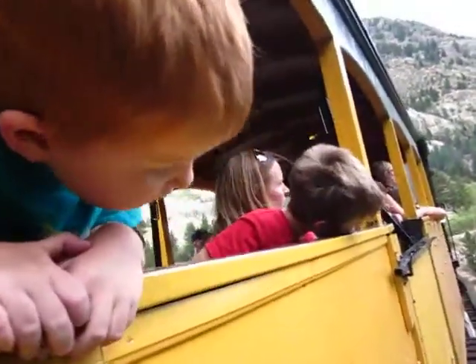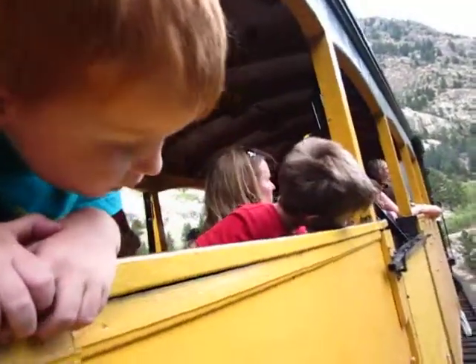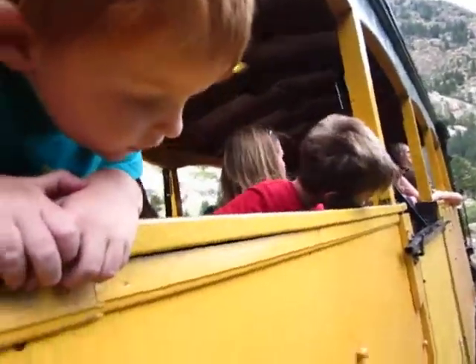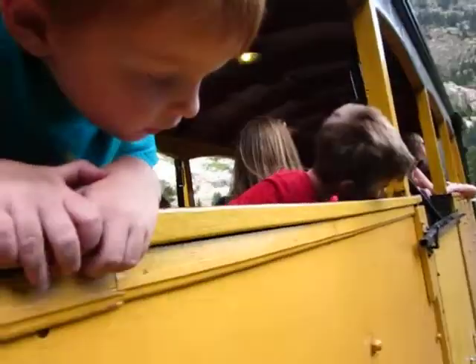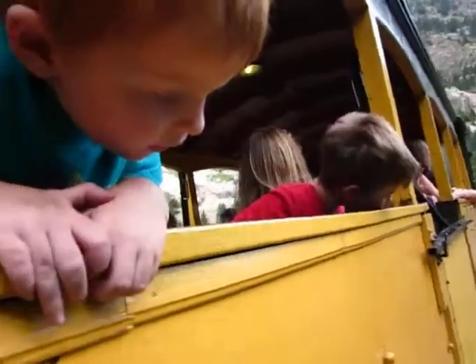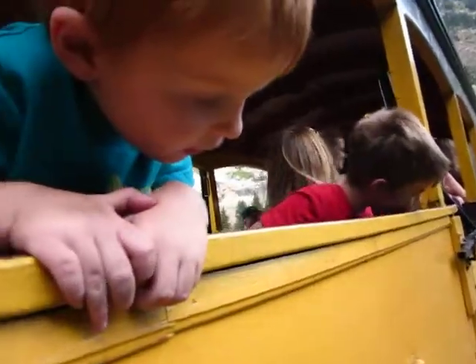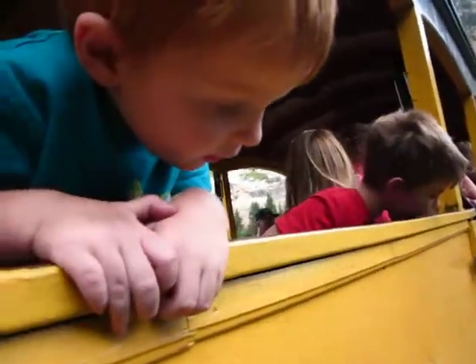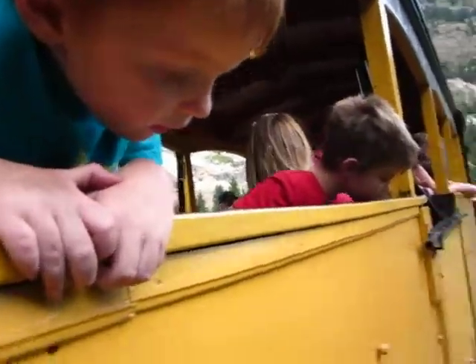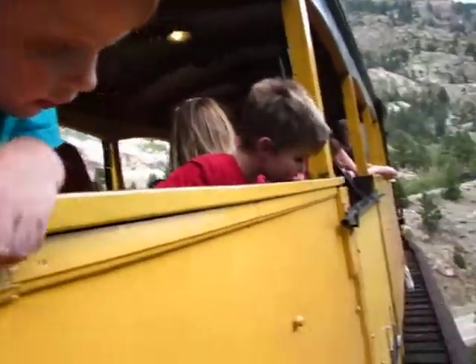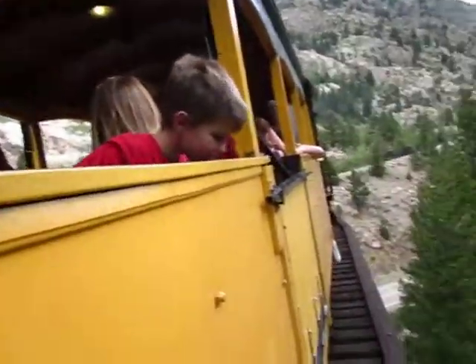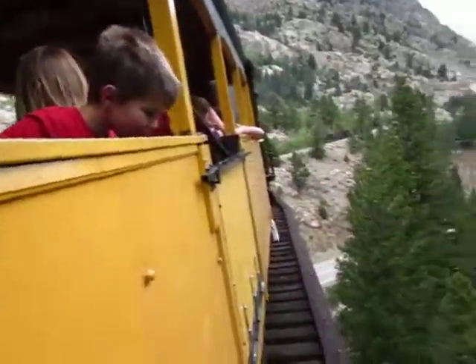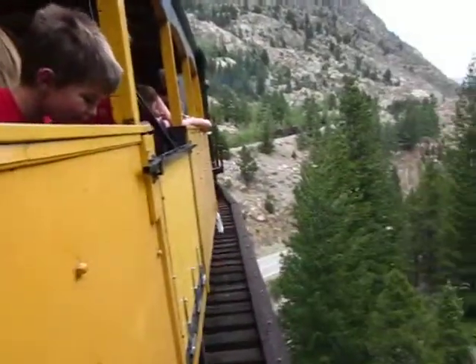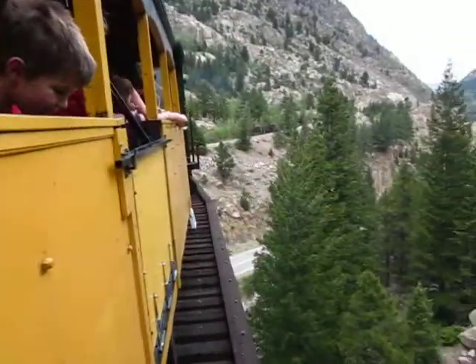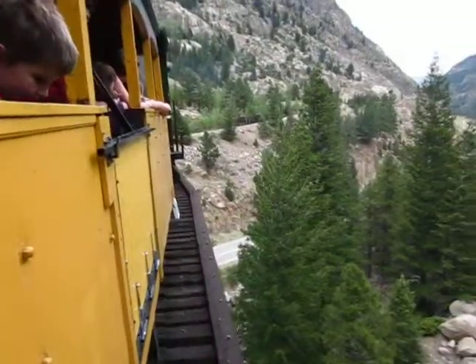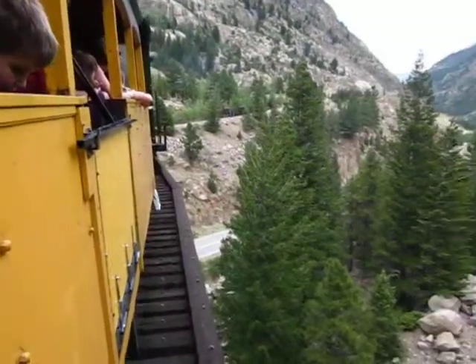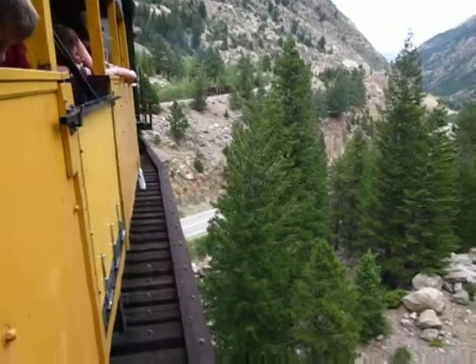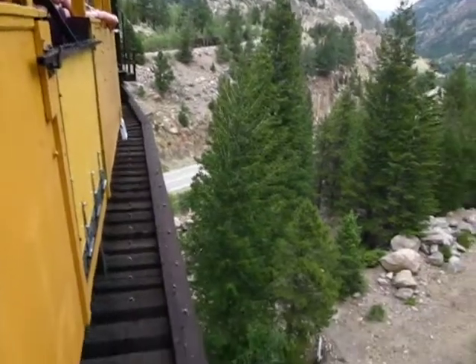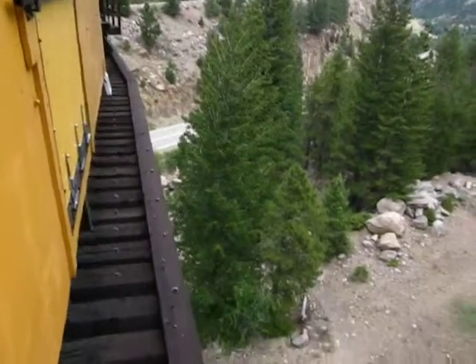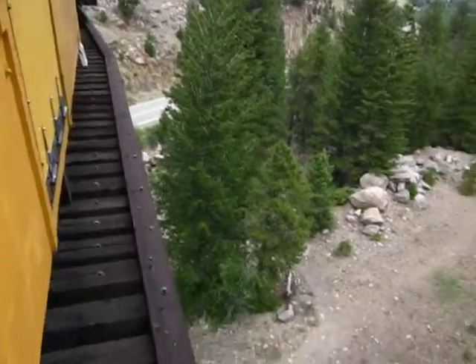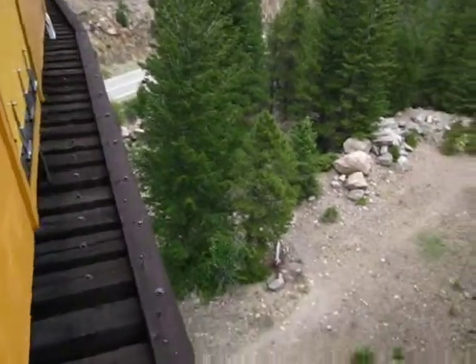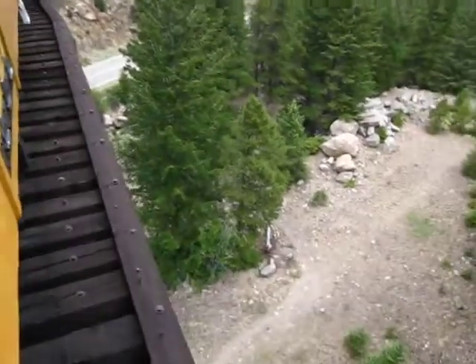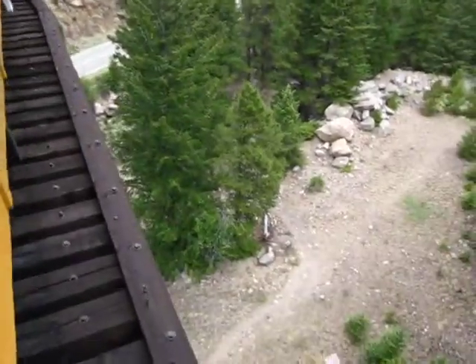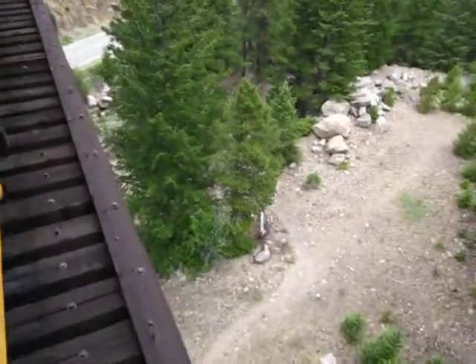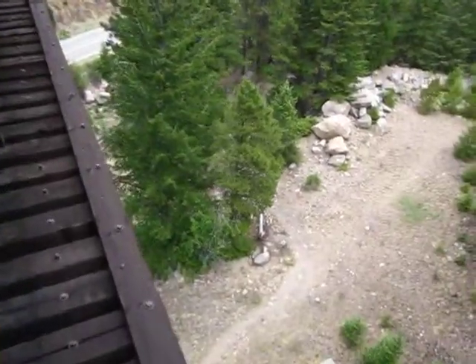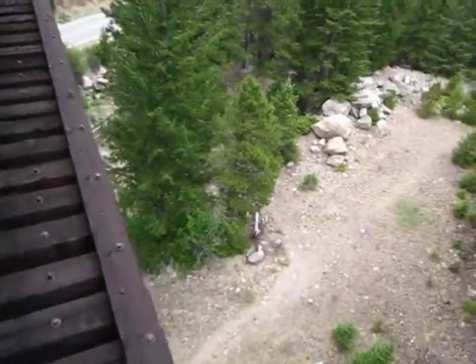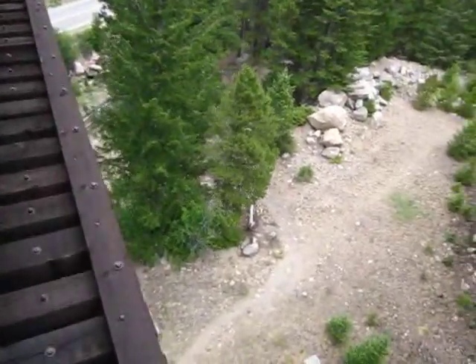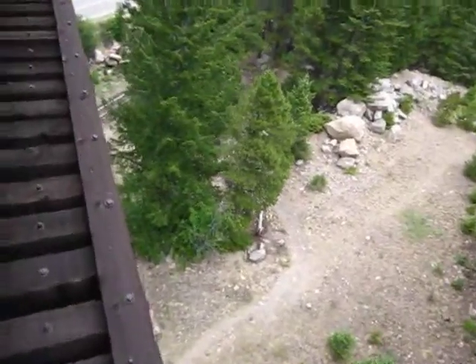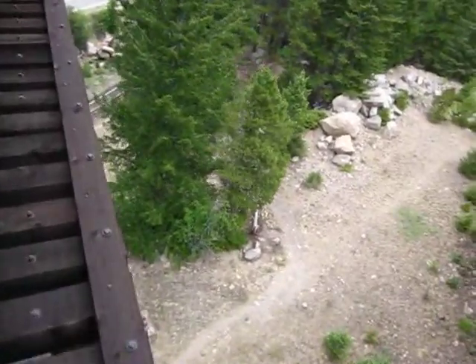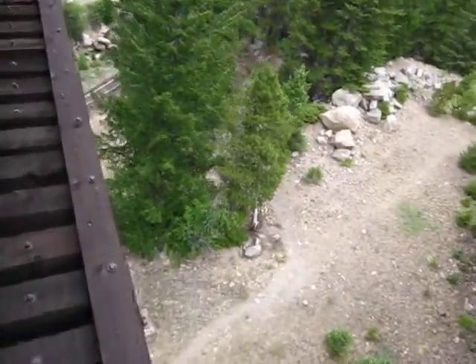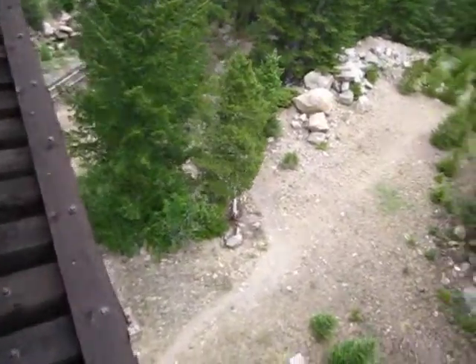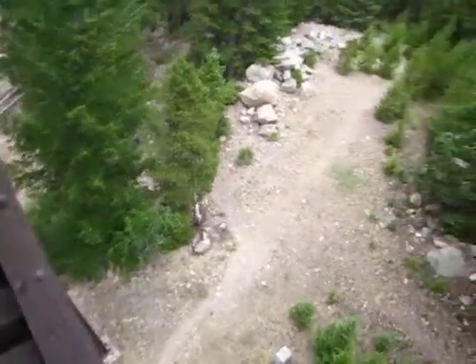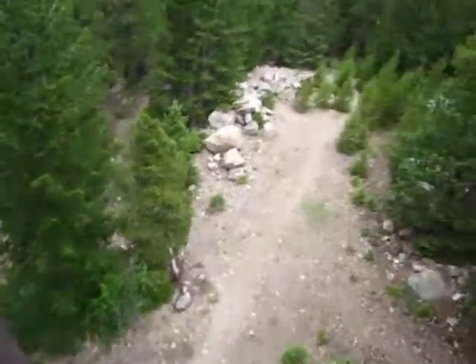And if you are afraid of heights, do beware. The center span is about 95 feet above Clare Creek, and we are going to be 75 feet above the road track.